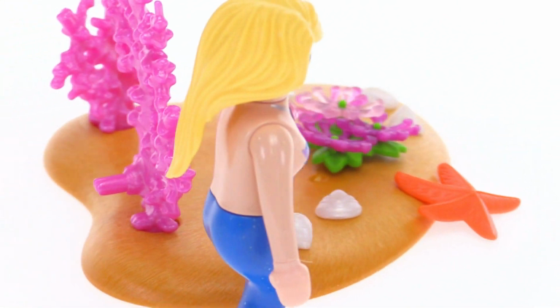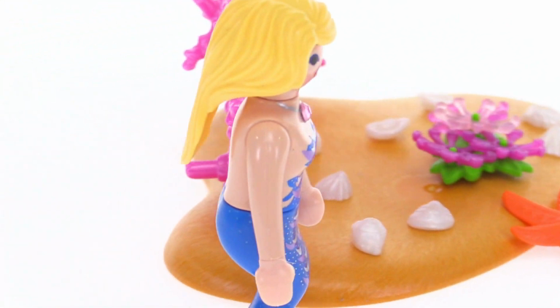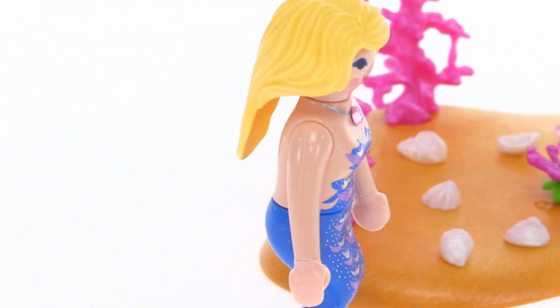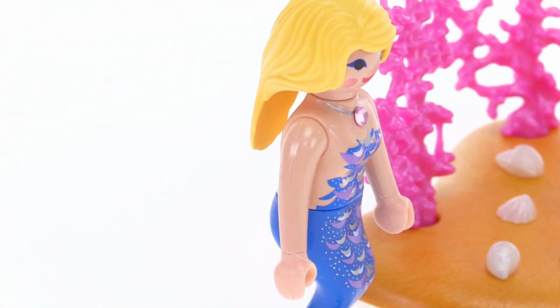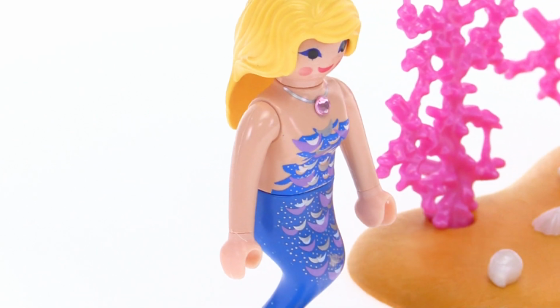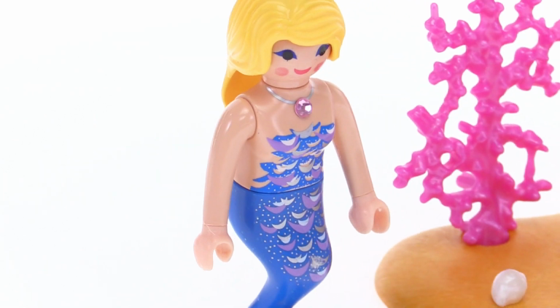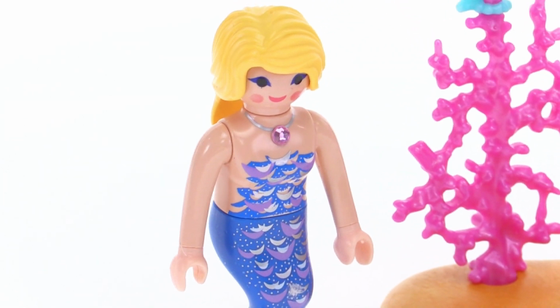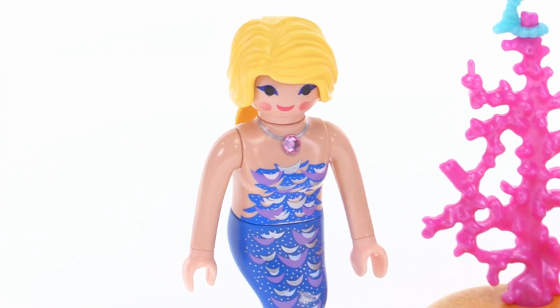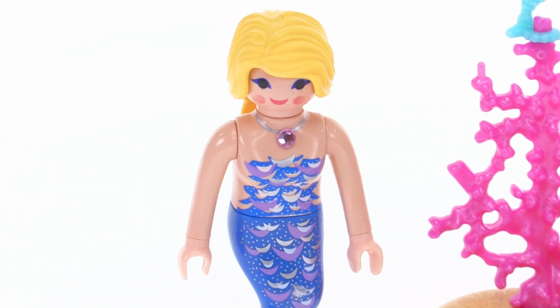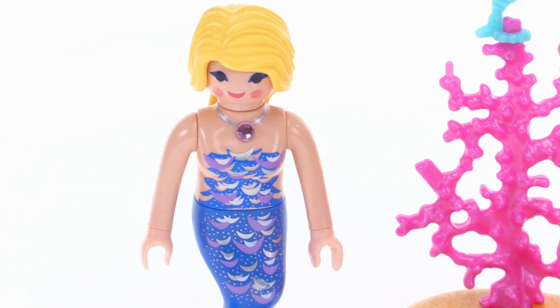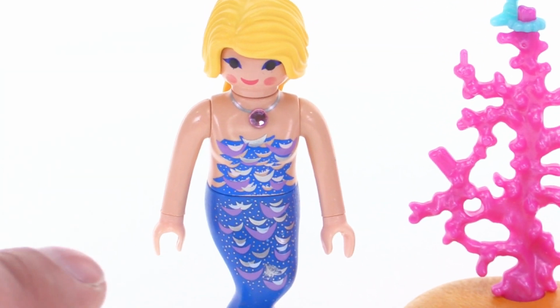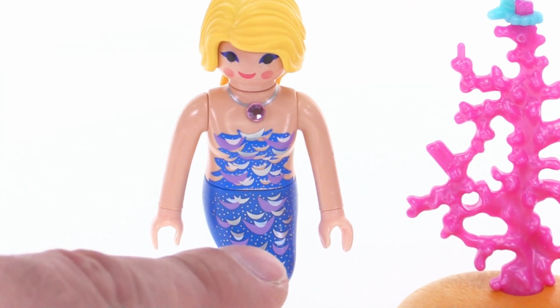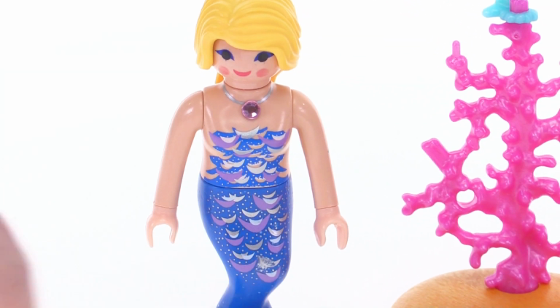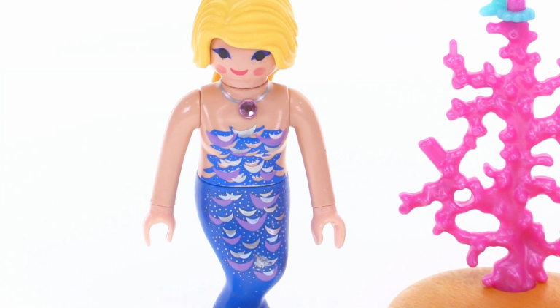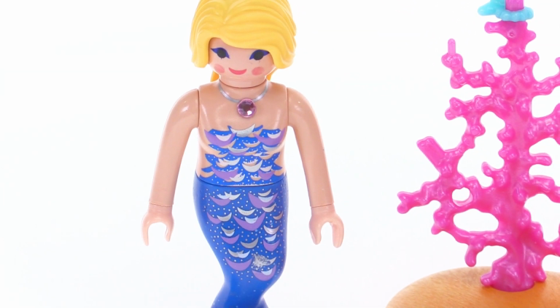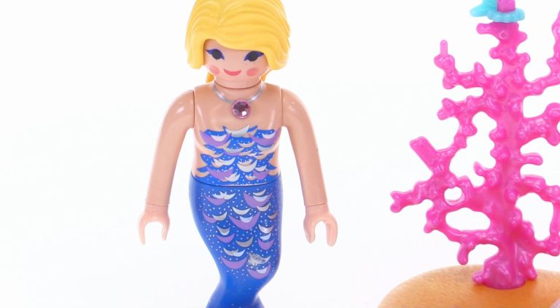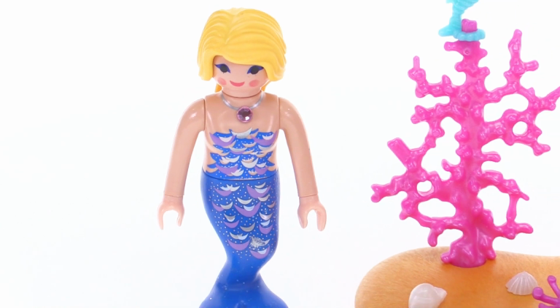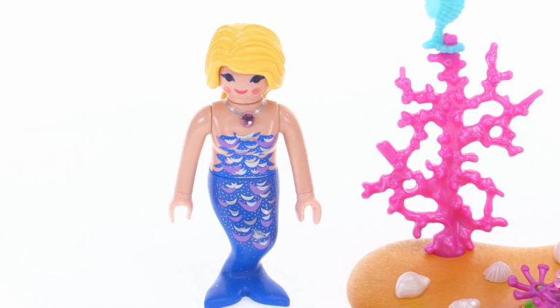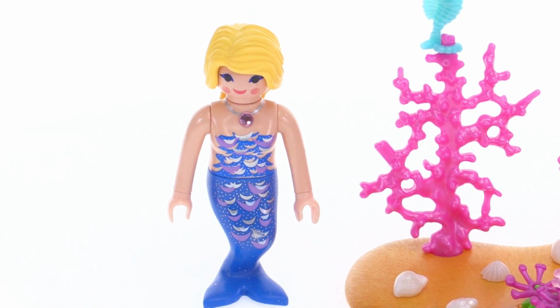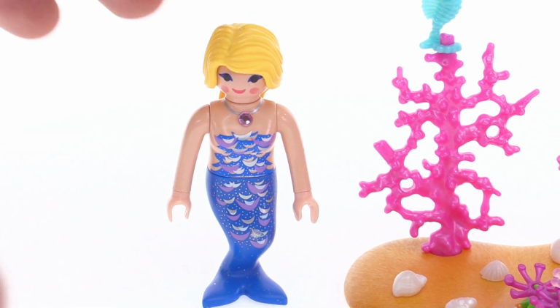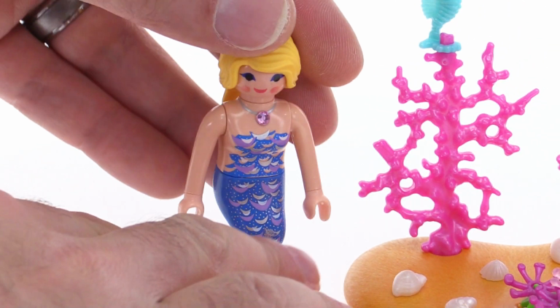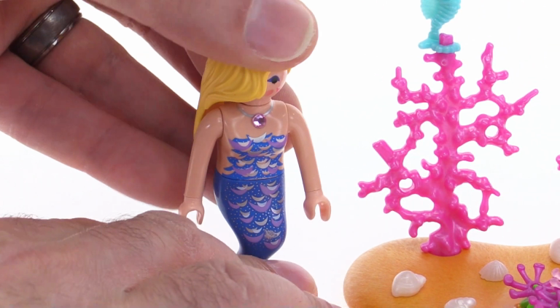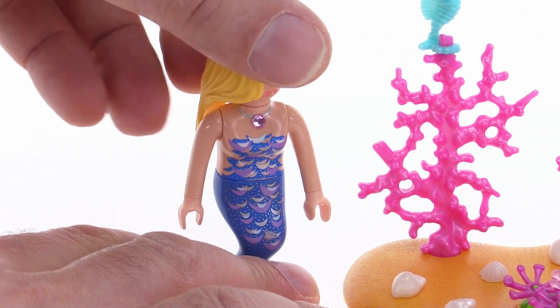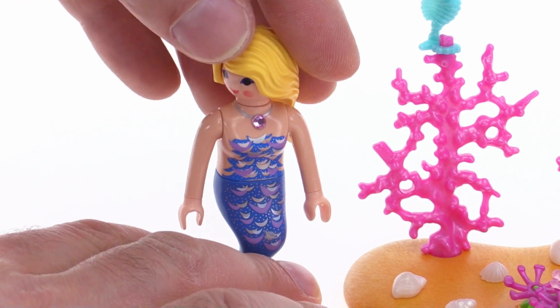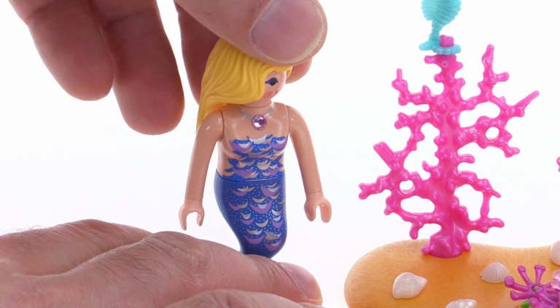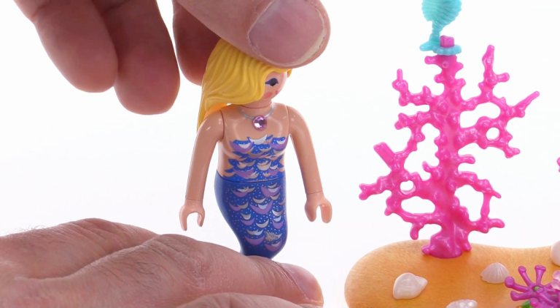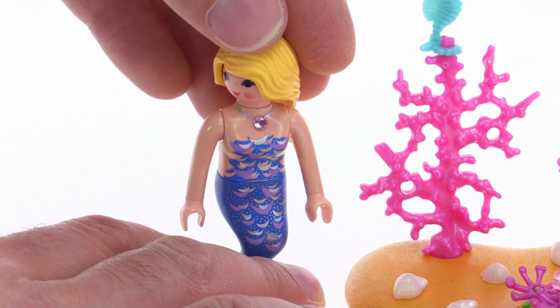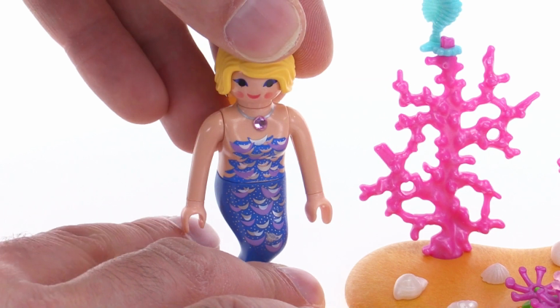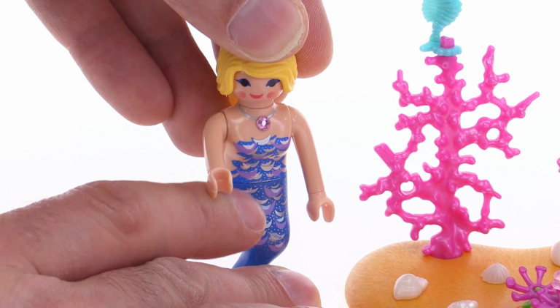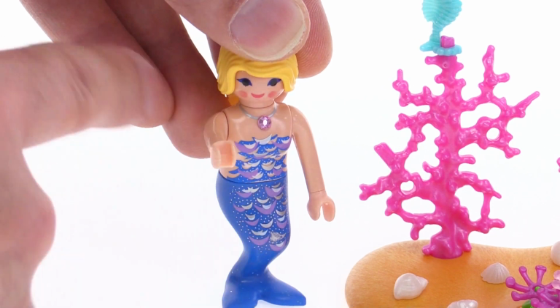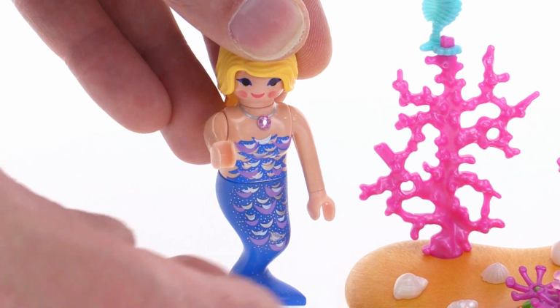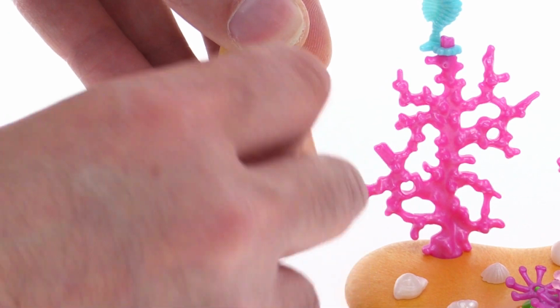This works like a regular Playmobil figure for the most part. It doesn't have the ability to bend at the legs because it doesn't have proper legs. But the head is able to turn back and forth — you've got a decent range with the way the hair piece is set up.